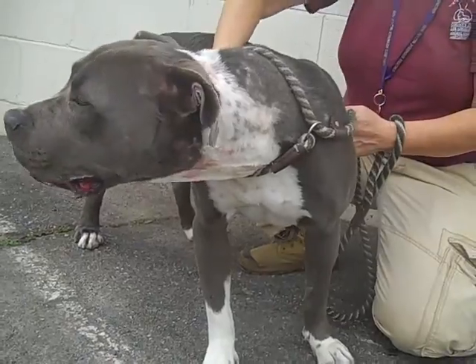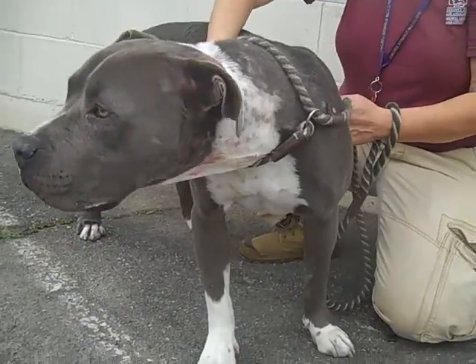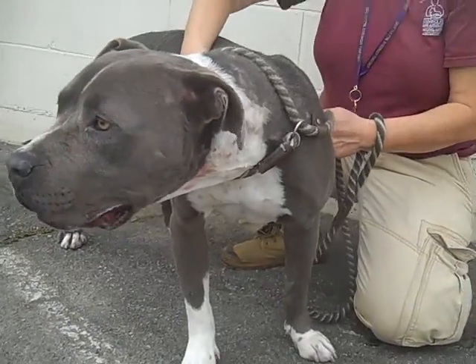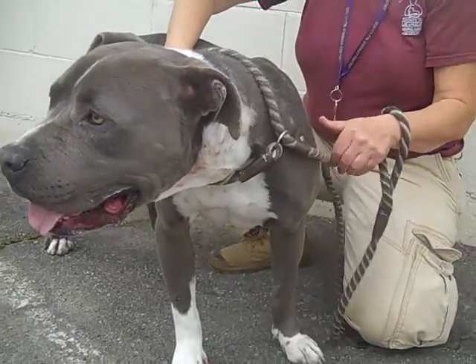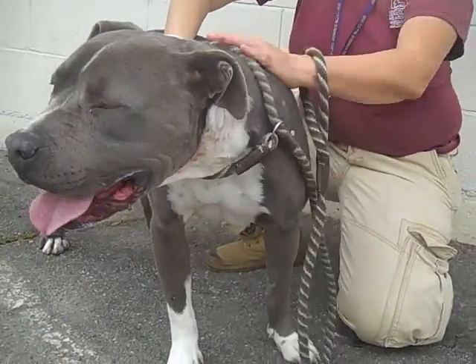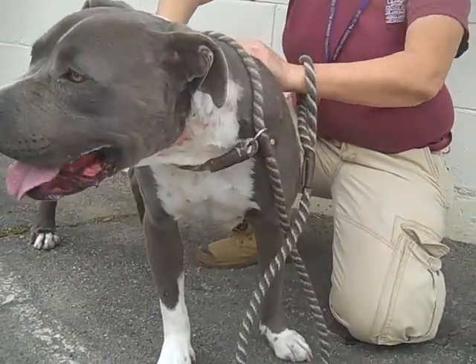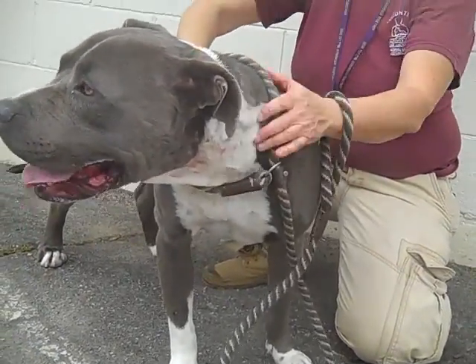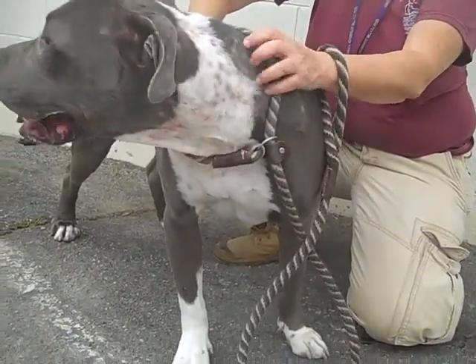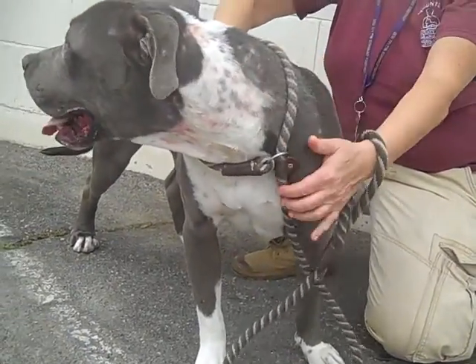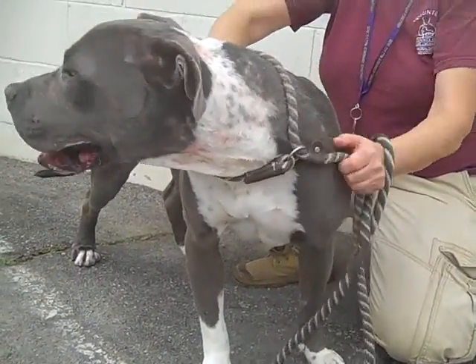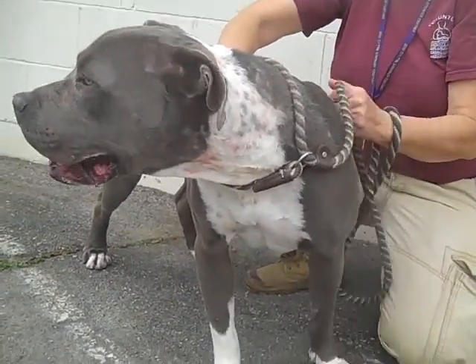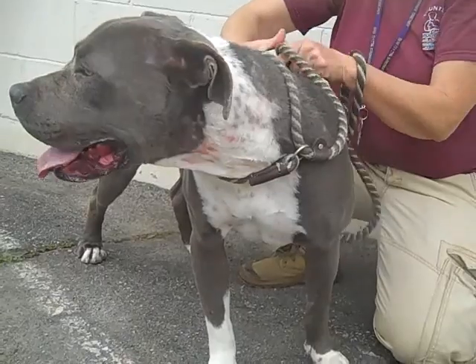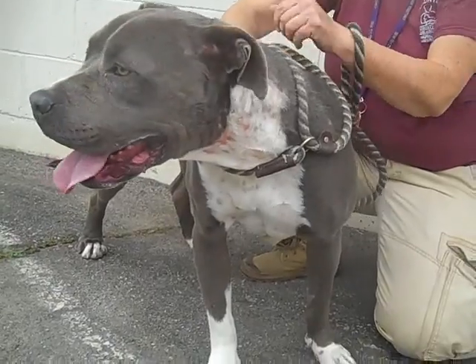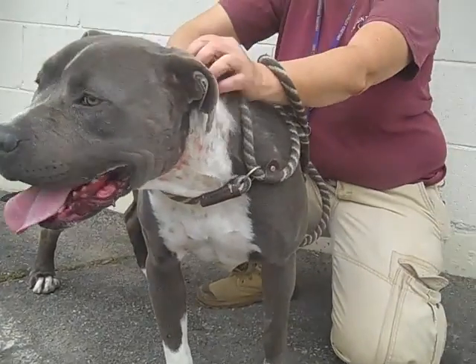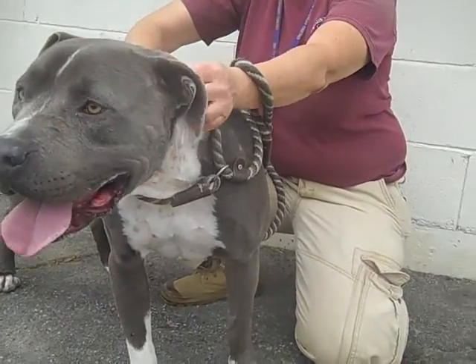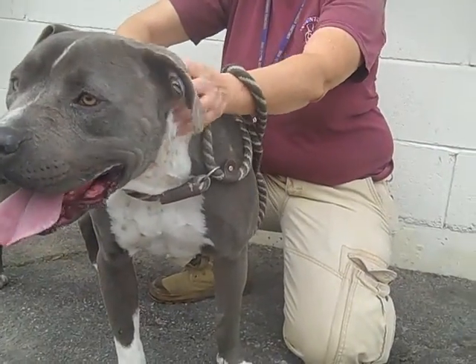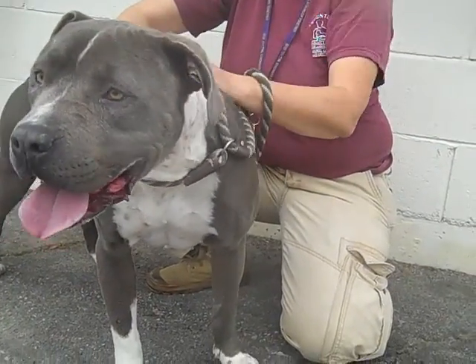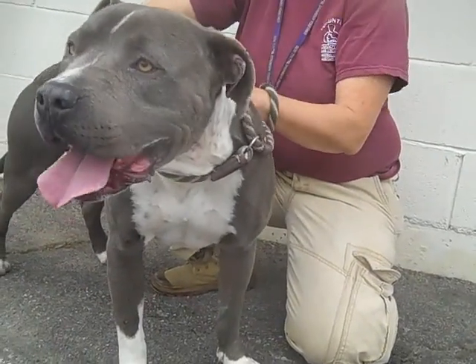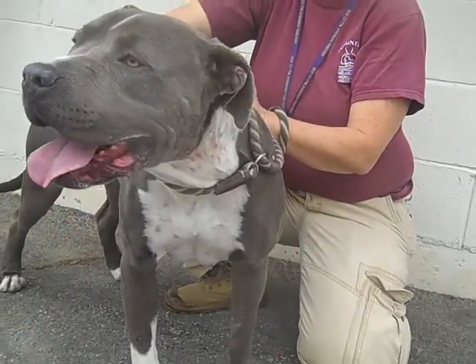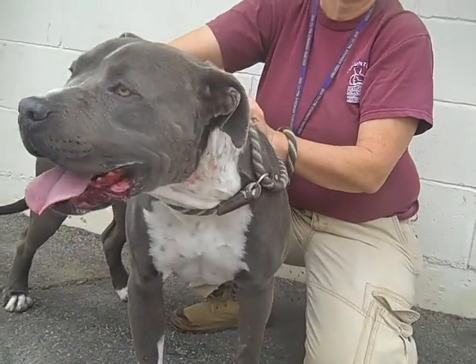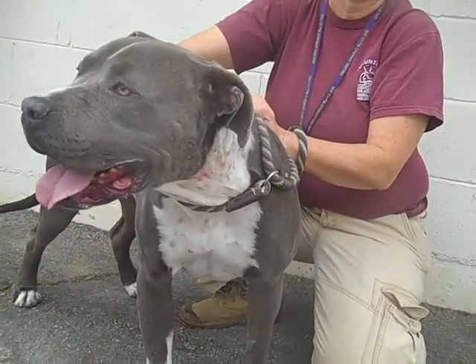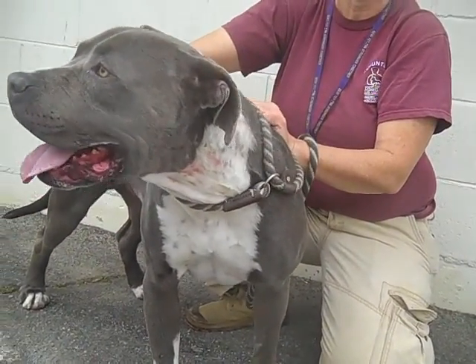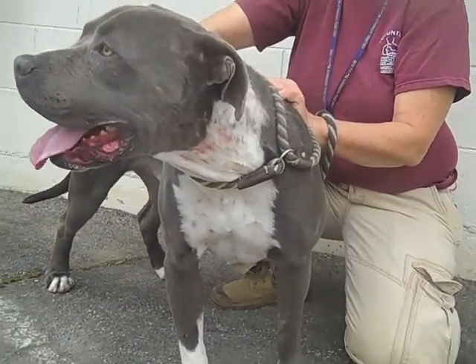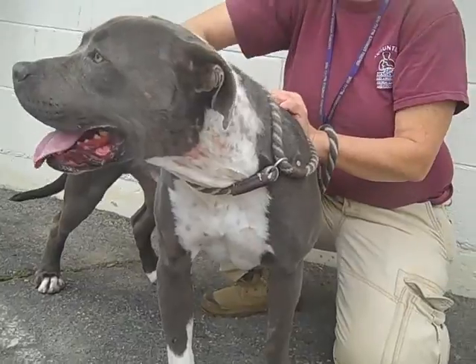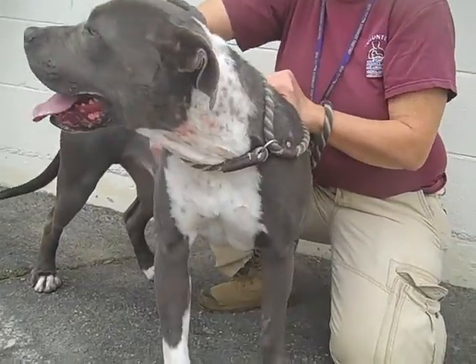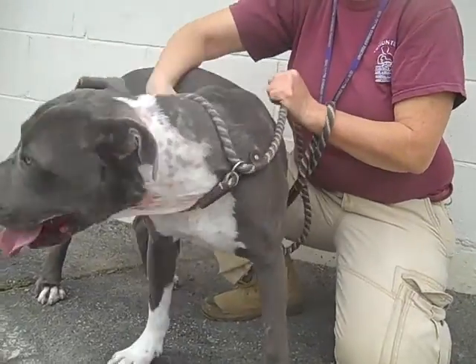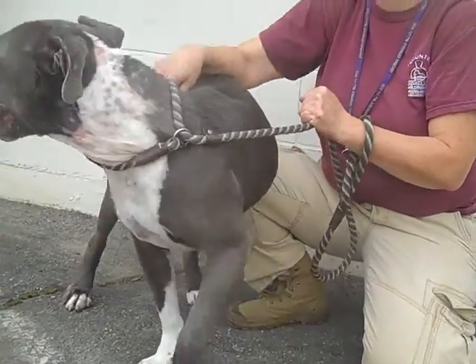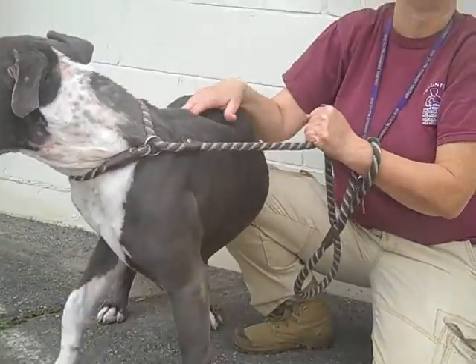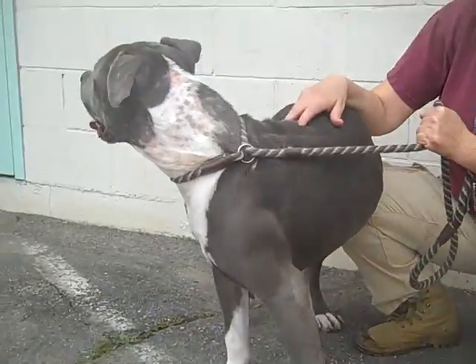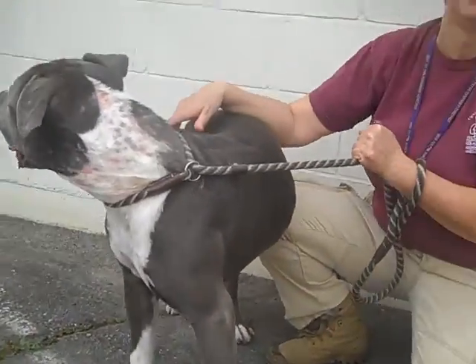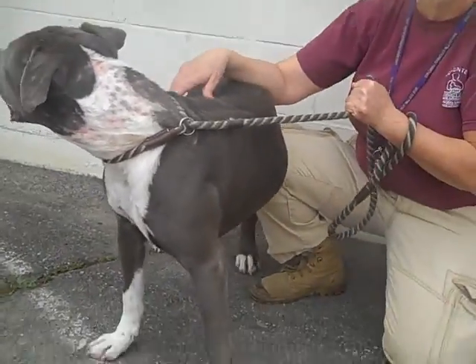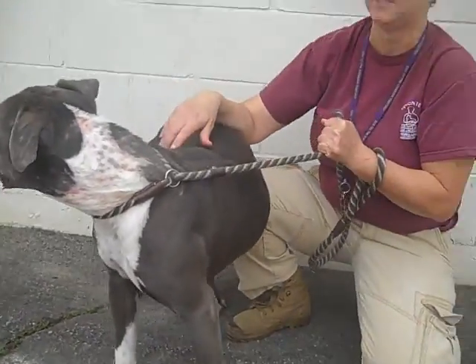He seems like just a big gentle giant, and he is. He's got a little bit of a skin issue, but with proper diet and a little bit of TLC it's going to heal up really nicely.